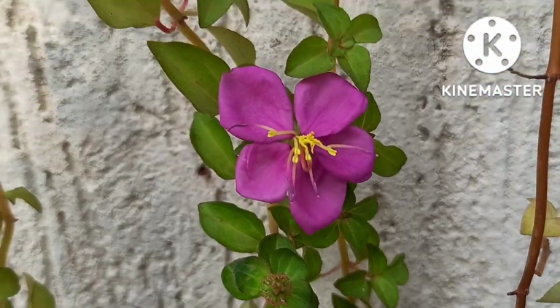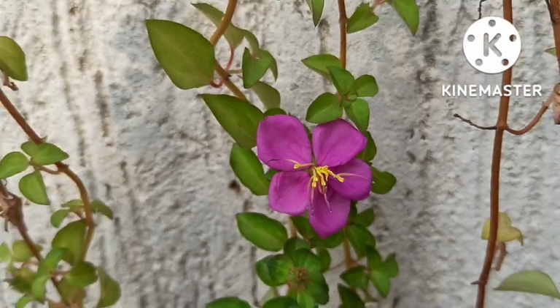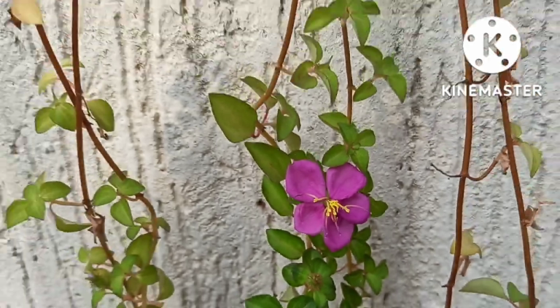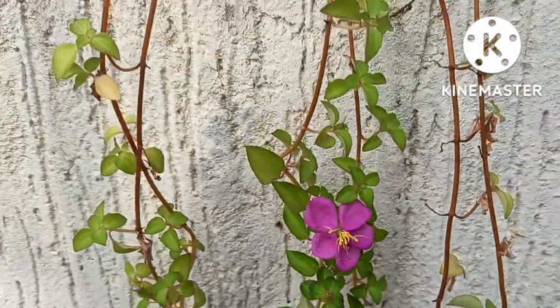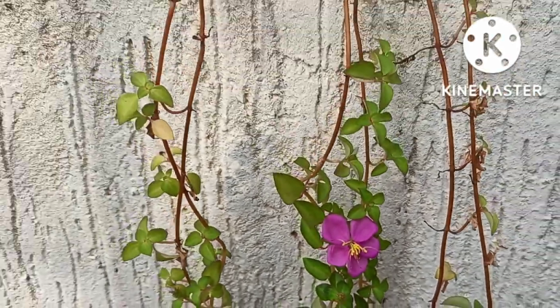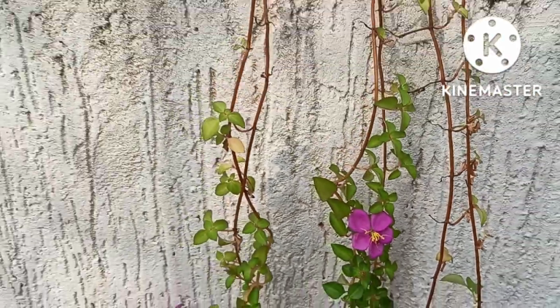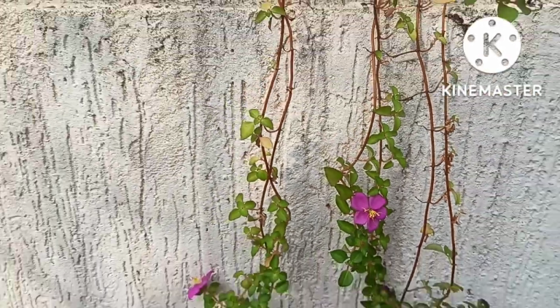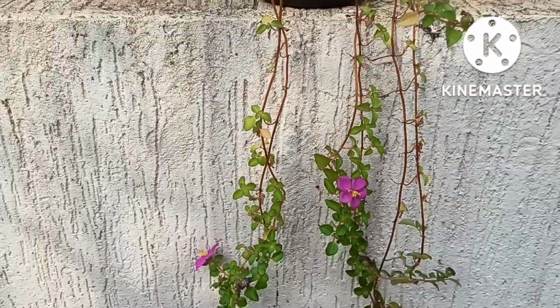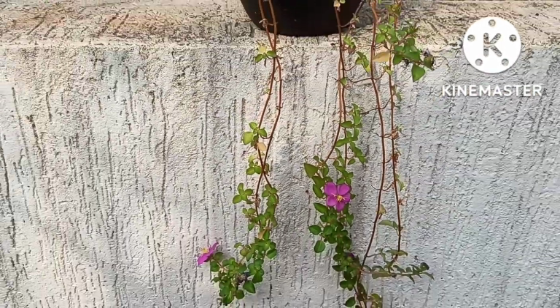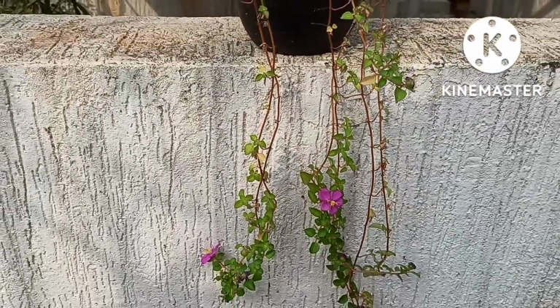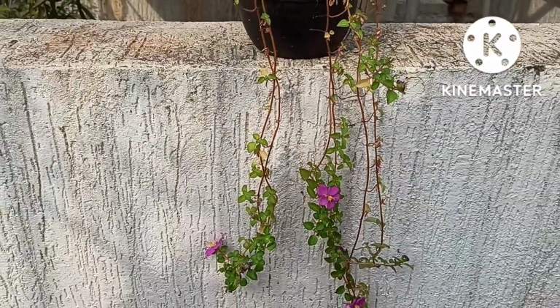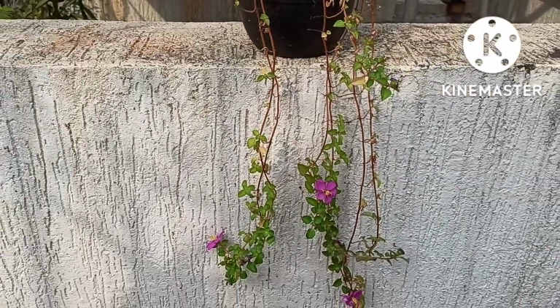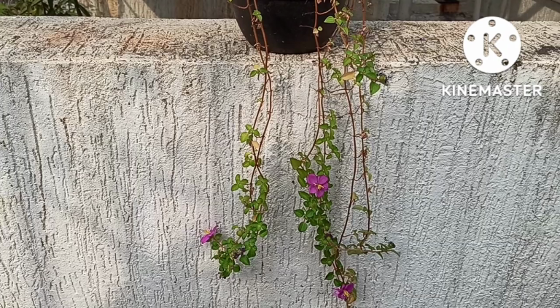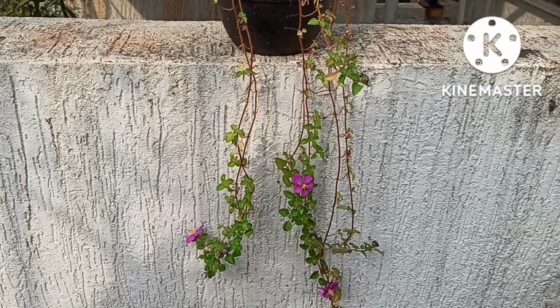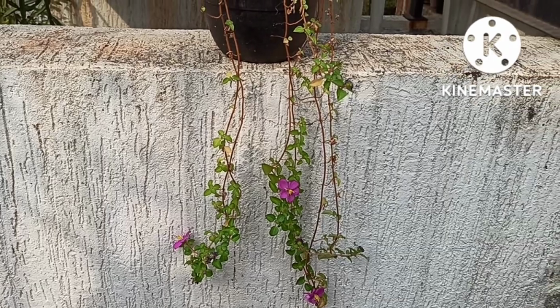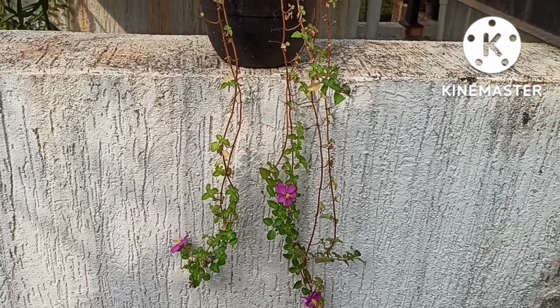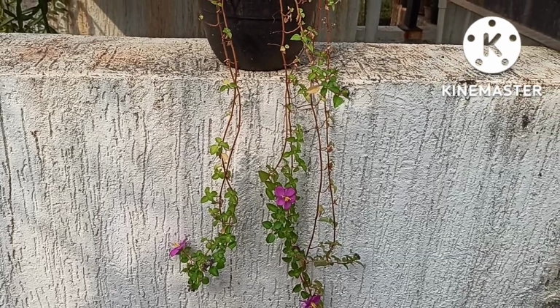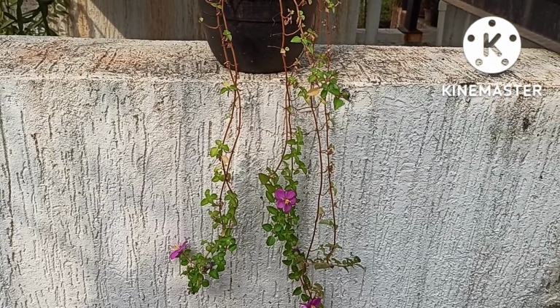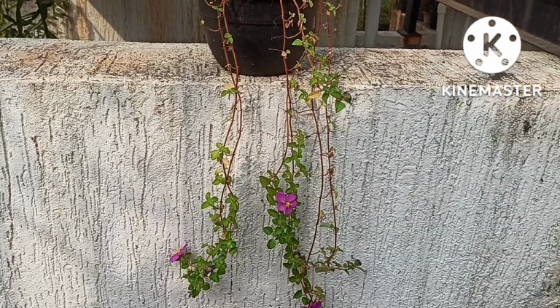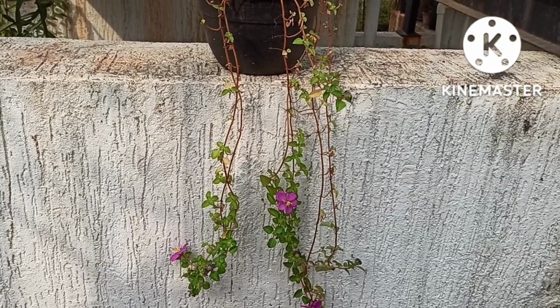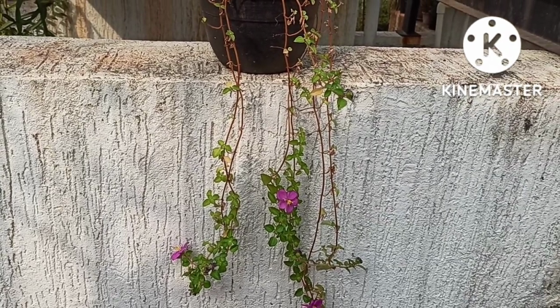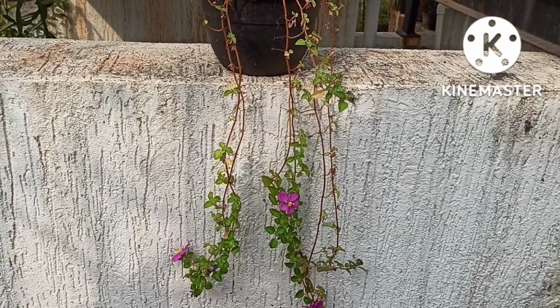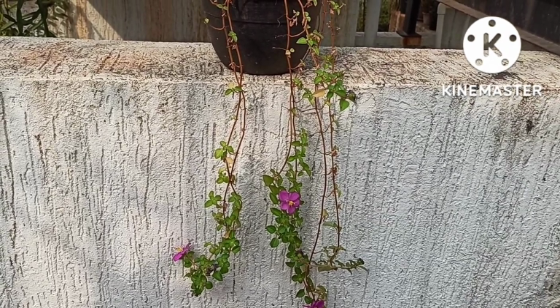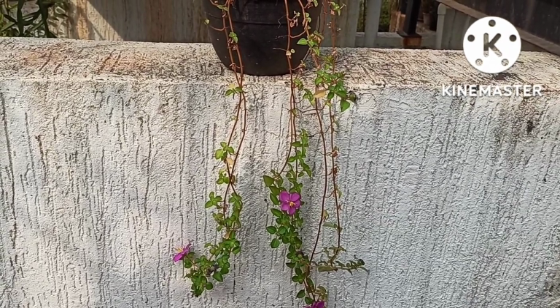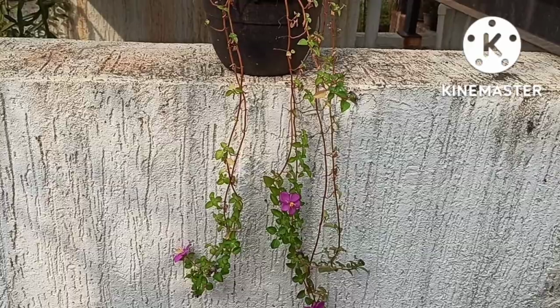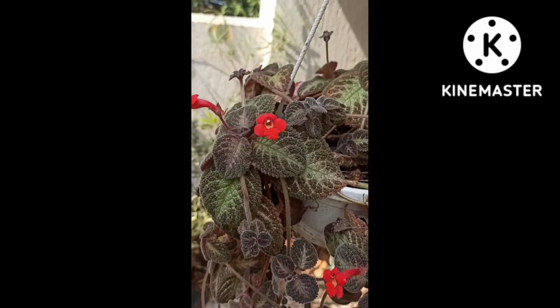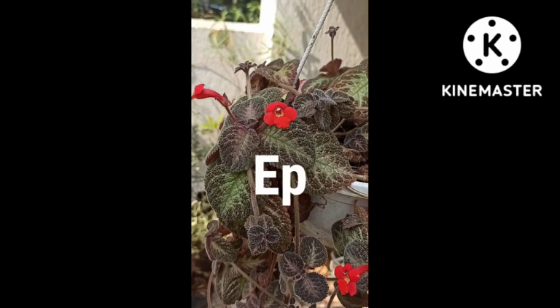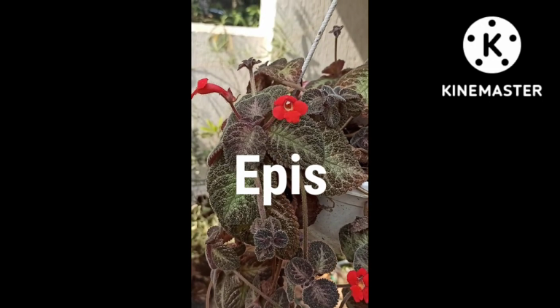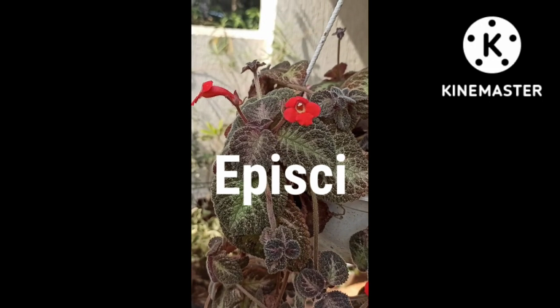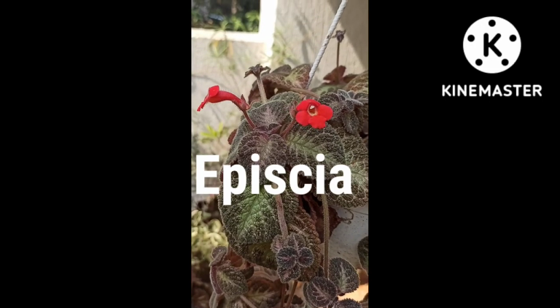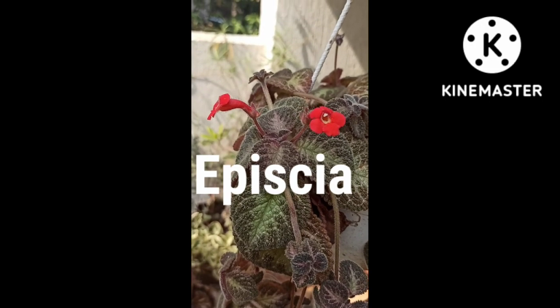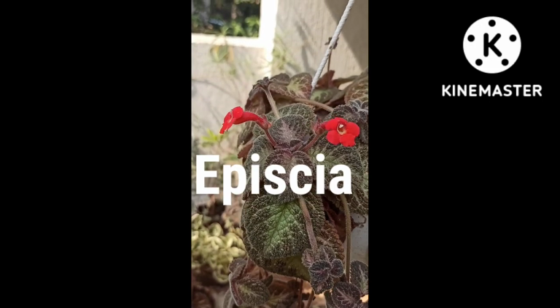It is mostly used as a ground cover. It requires medium to bright shade for flowering, but no issues when it is grown in the soil directly. The propagation is through cuttings — whenever the node touches the soil it sets out roots and produces a new plant.